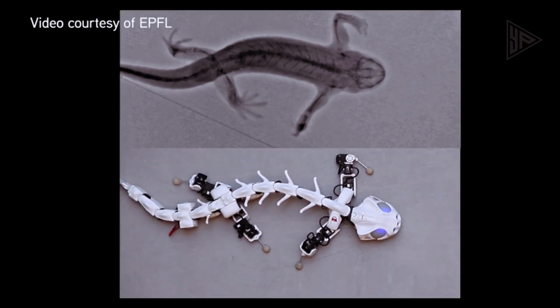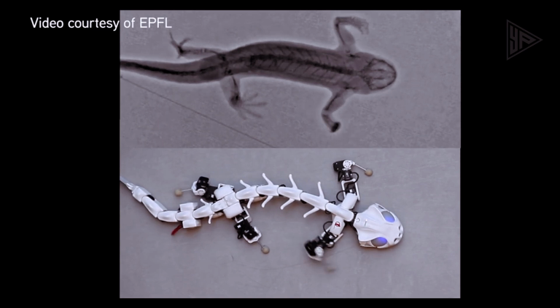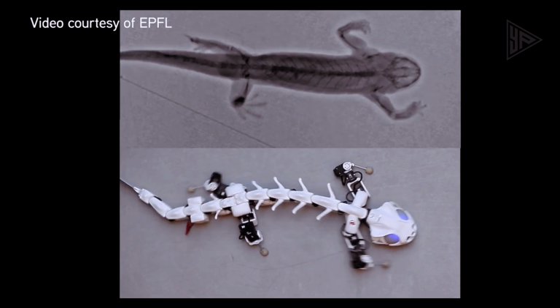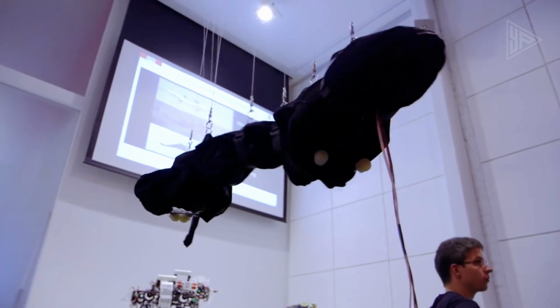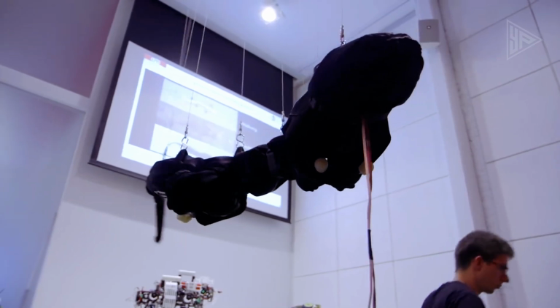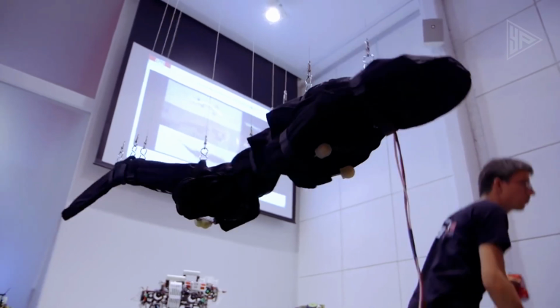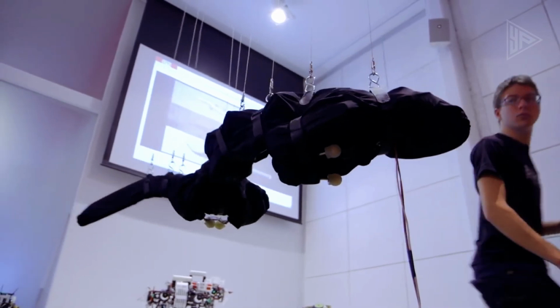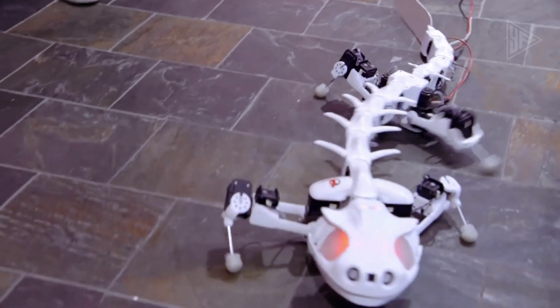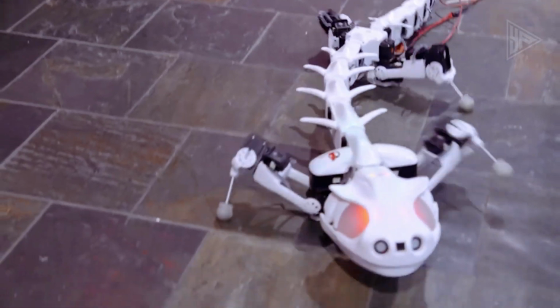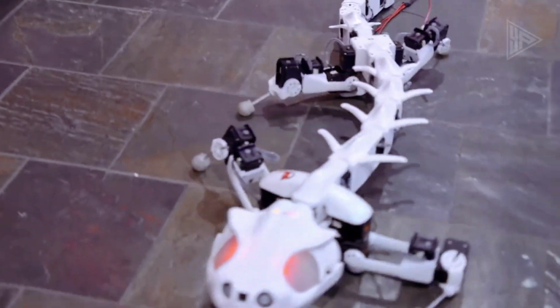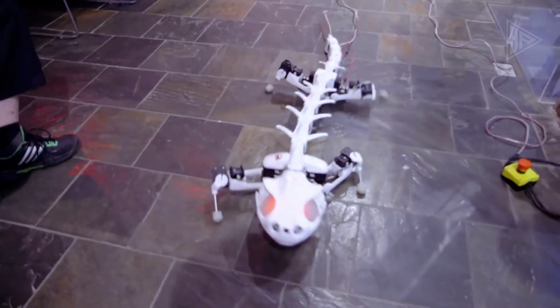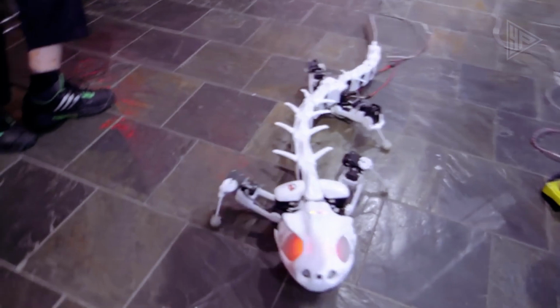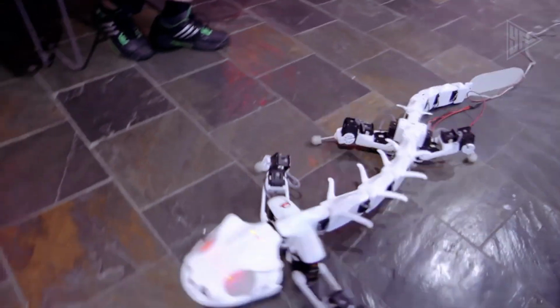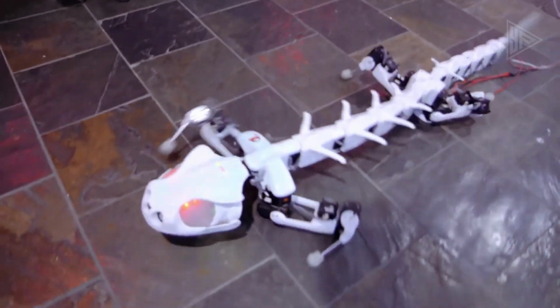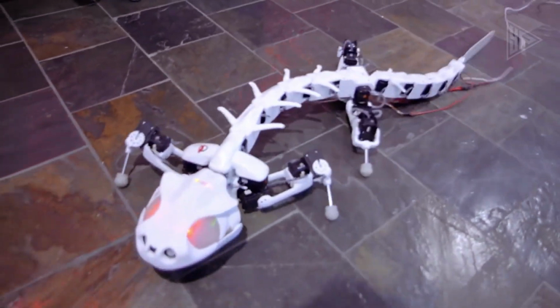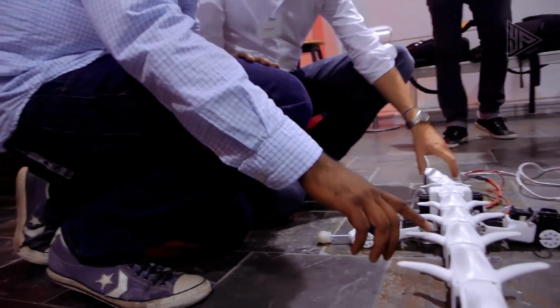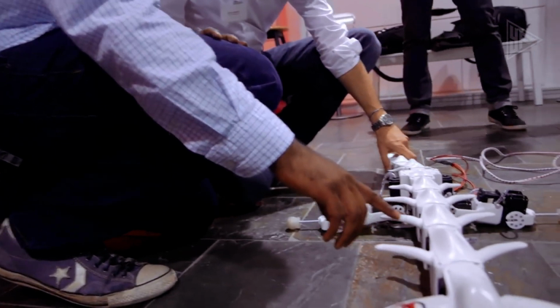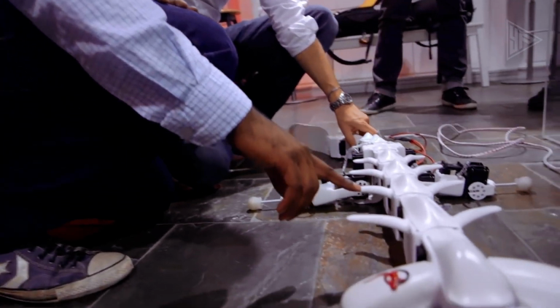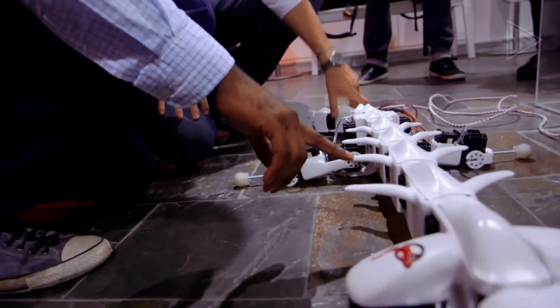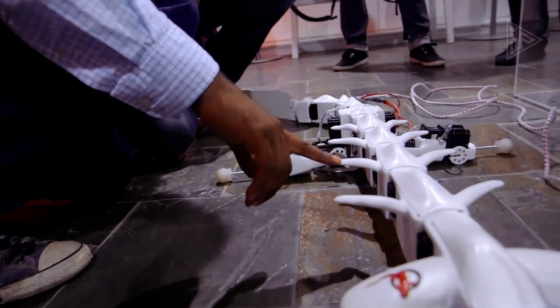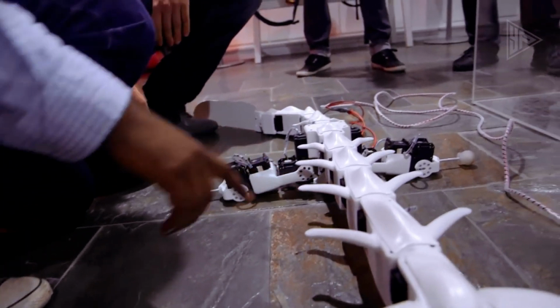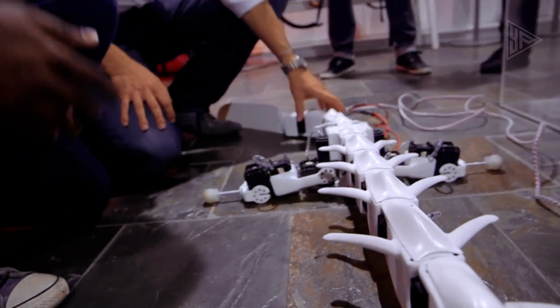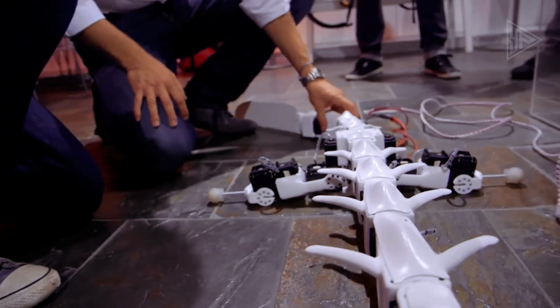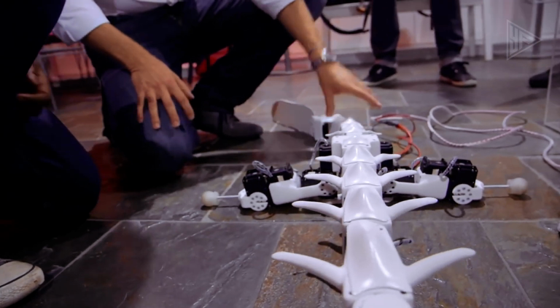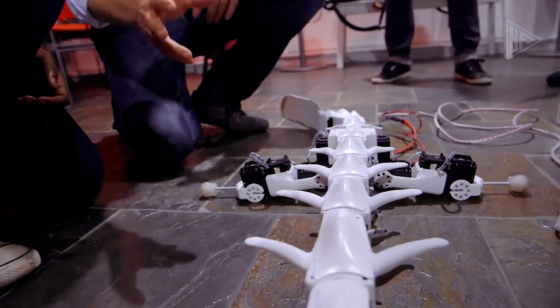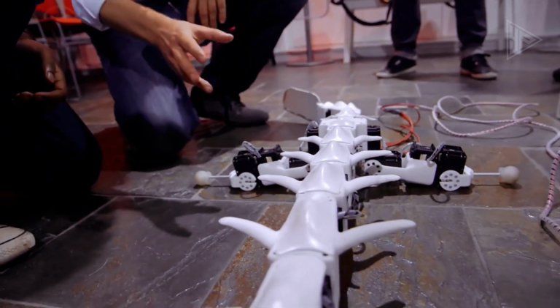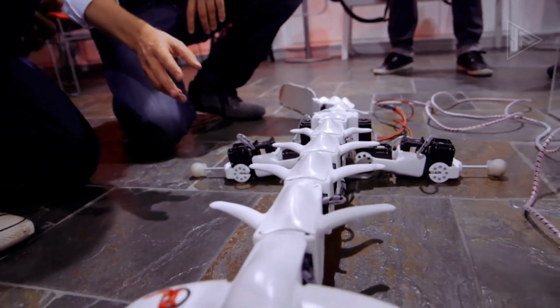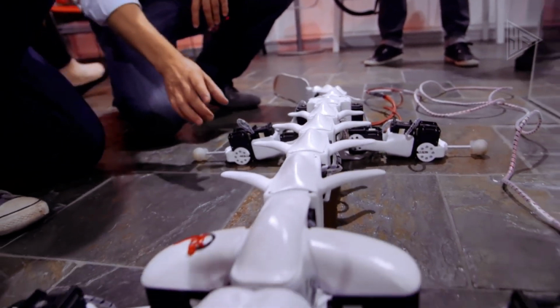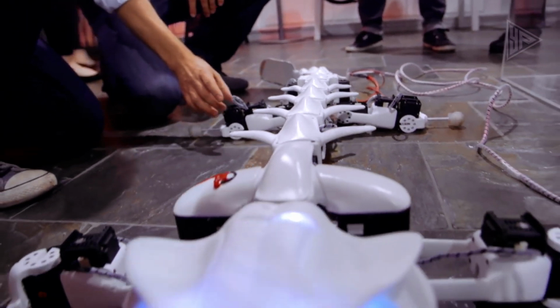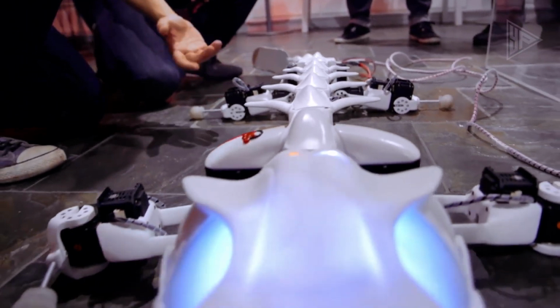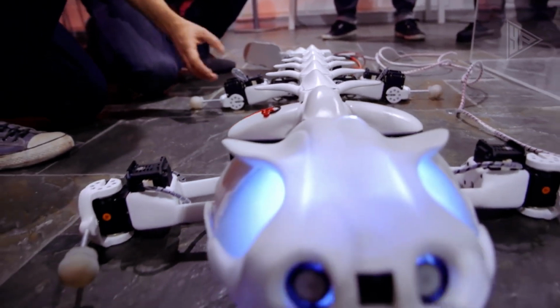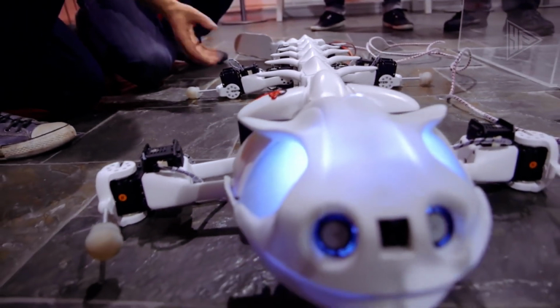It can also interact with its environment through force, acceleration, and sound sensors. The robot is powered by a rechargeable battery and can be controlled with a wireless connection. Its unique design allows for easy storage and transportation.